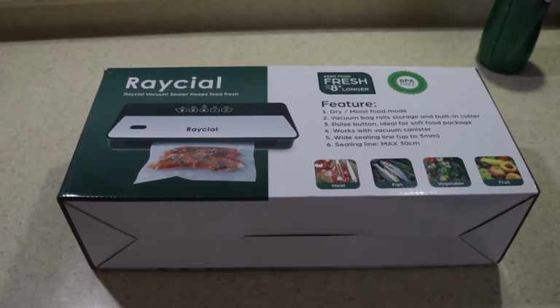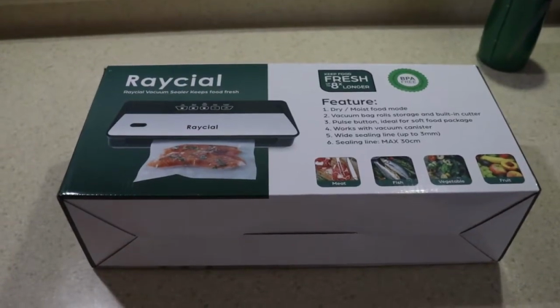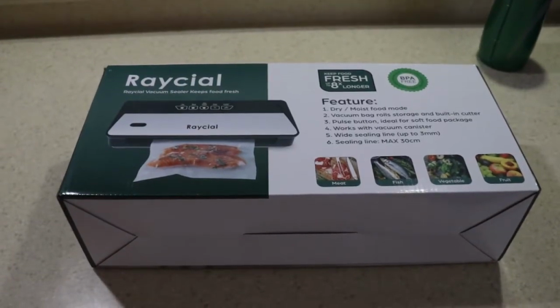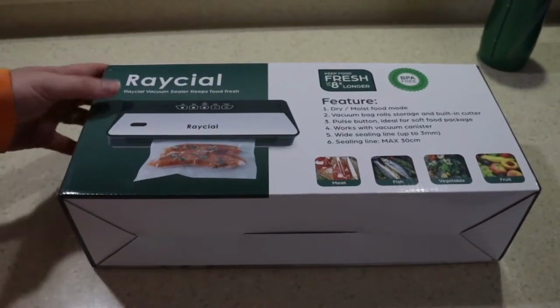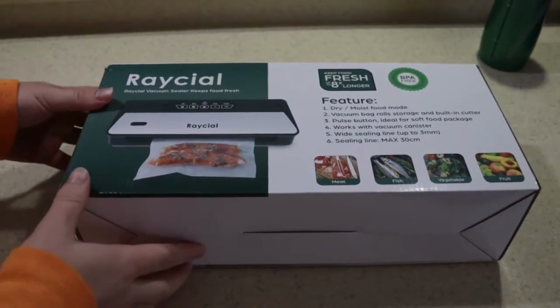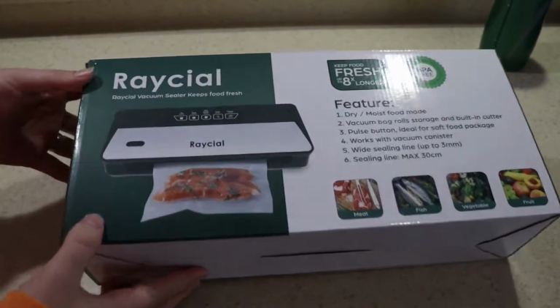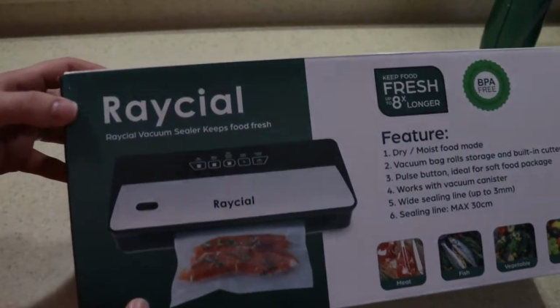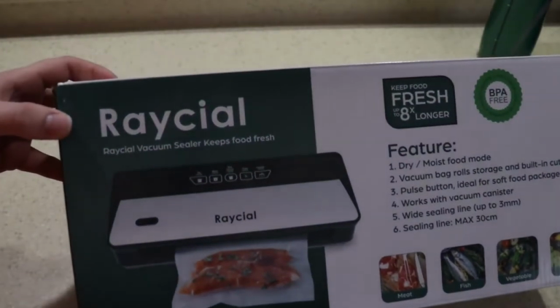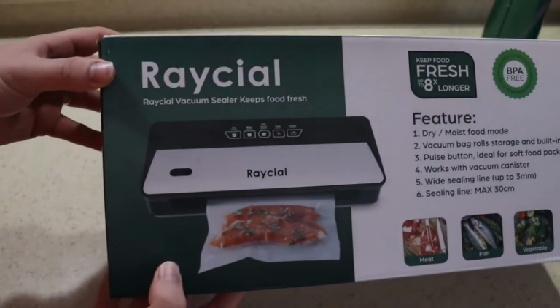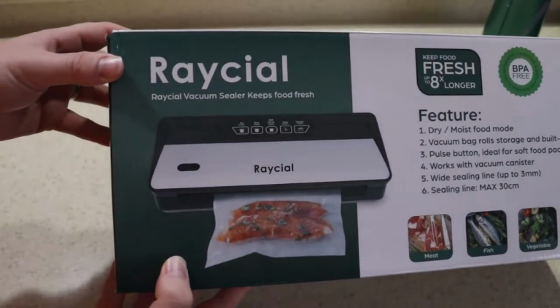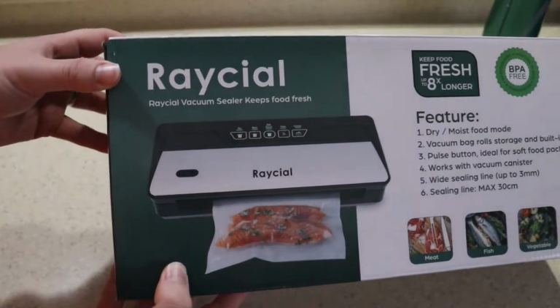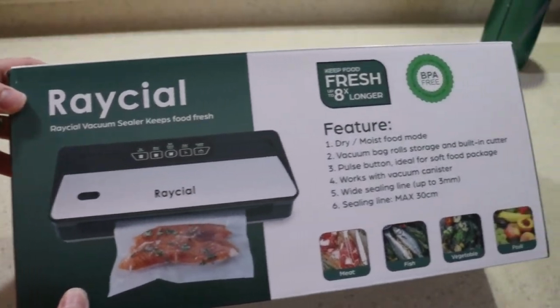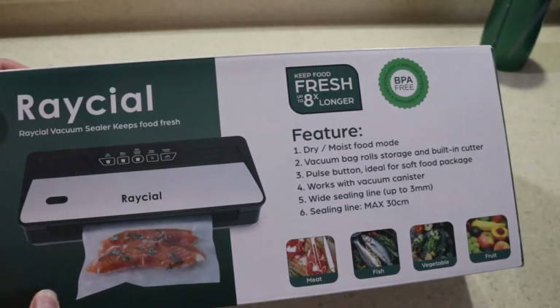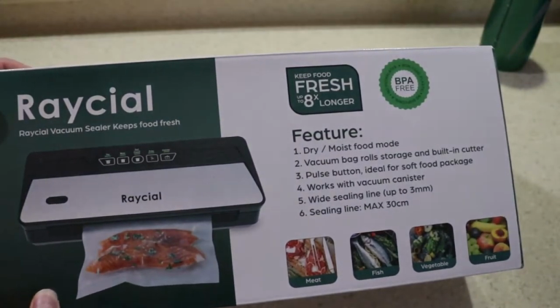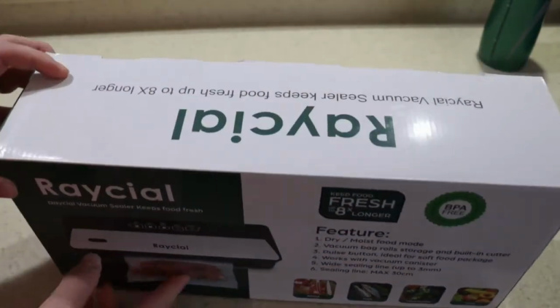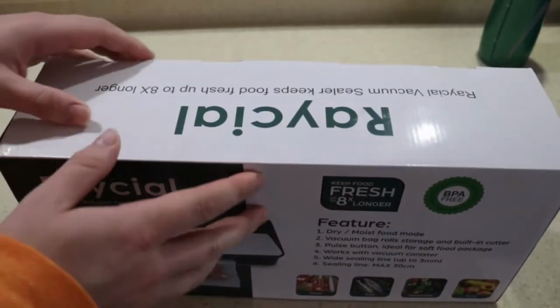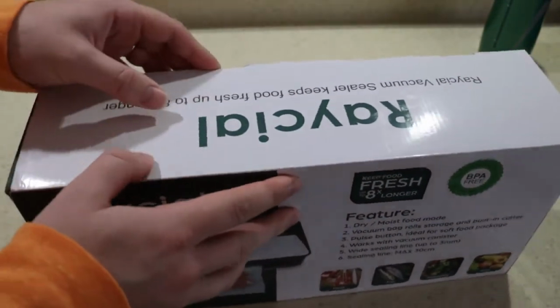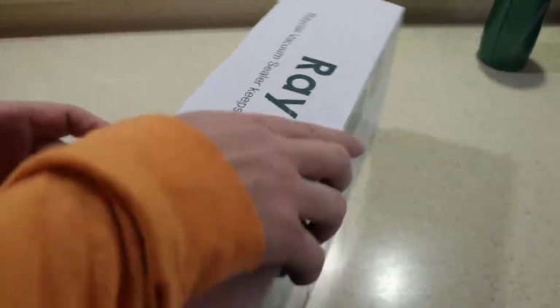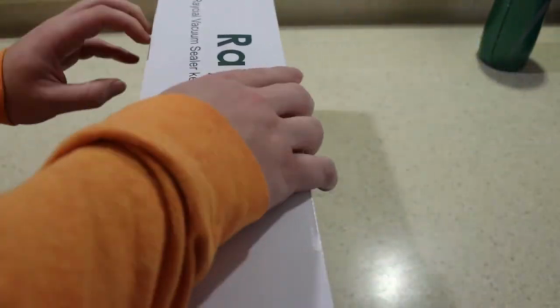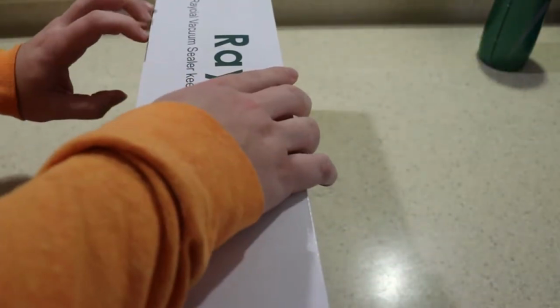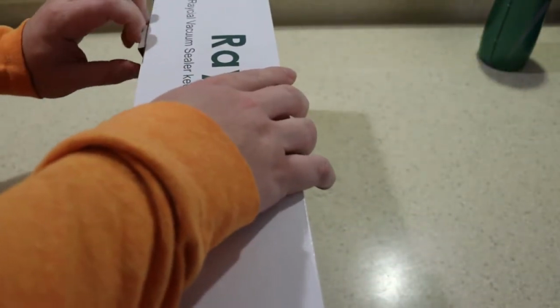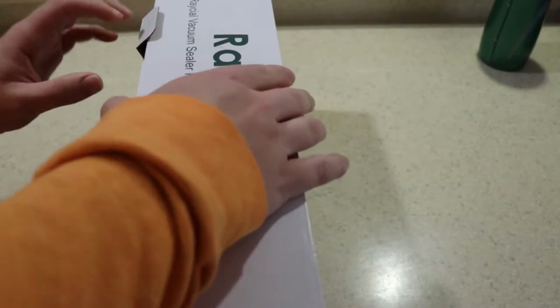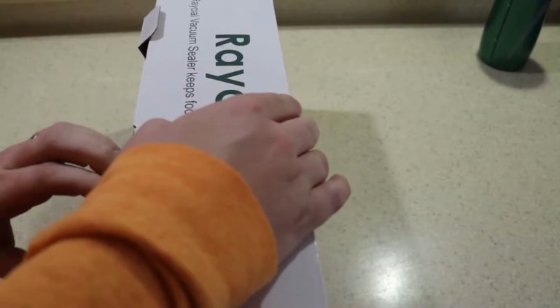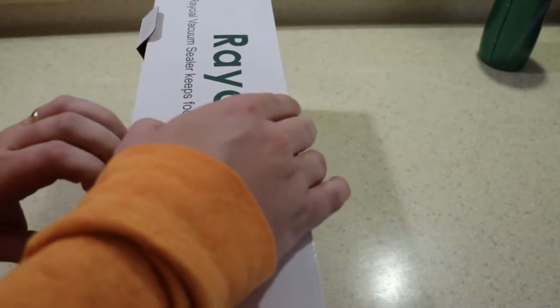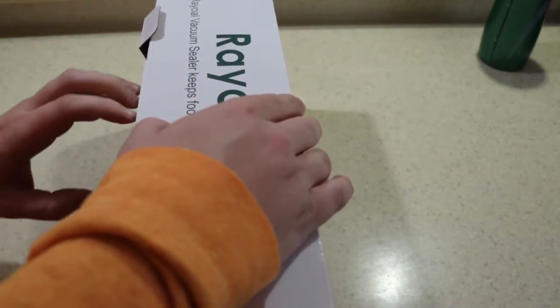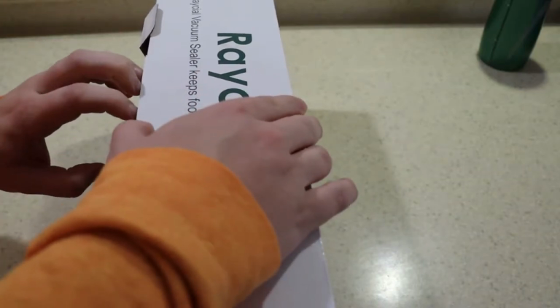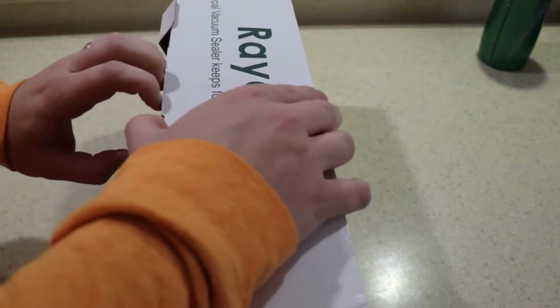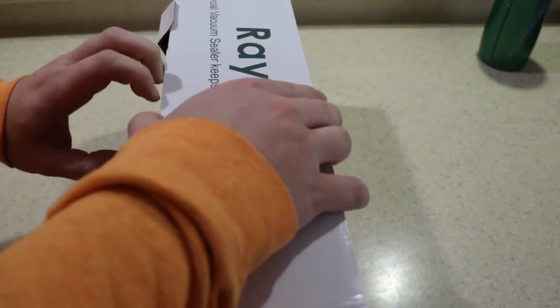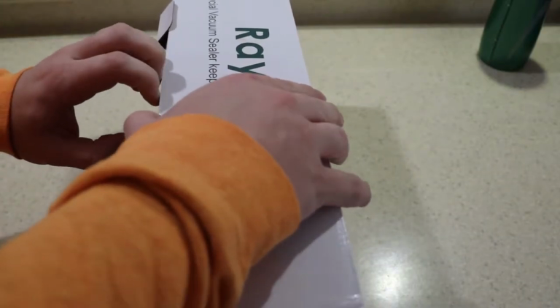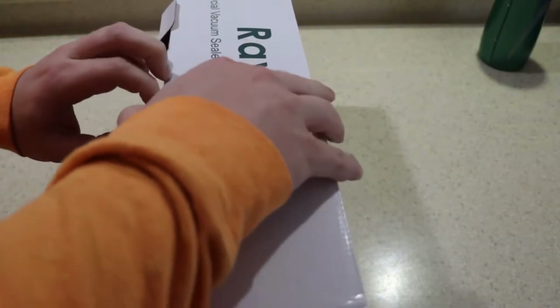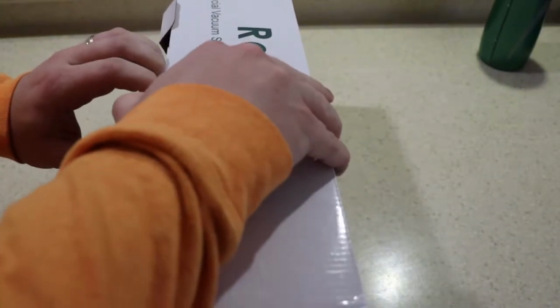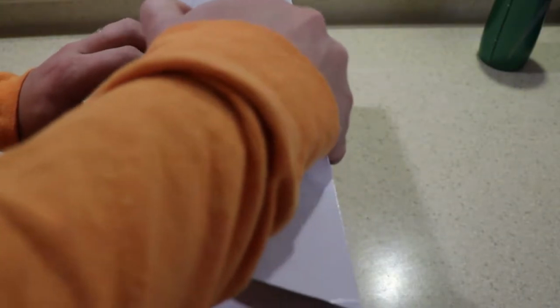Hello everybody, this is Reviews and More back in a quick kitchen item review. This is the RayCL Vacuum Sealer. It has three different modes: the standard vacuum seal, a wine vacuum seal, and a jar vacuum seal.